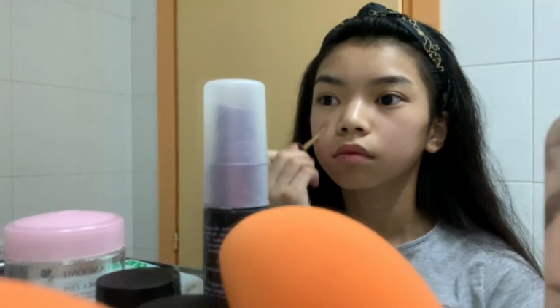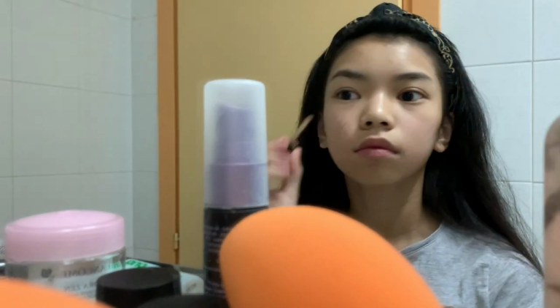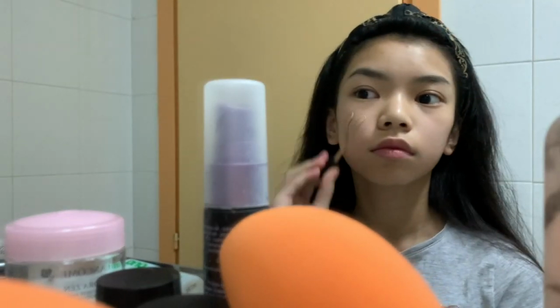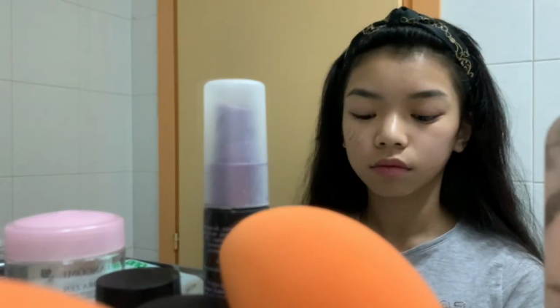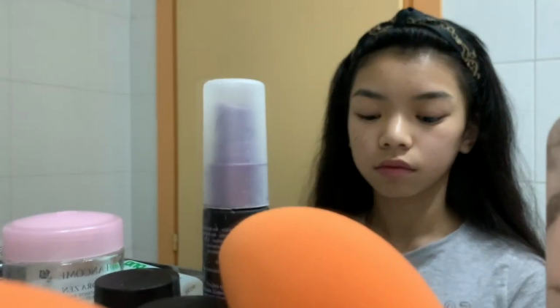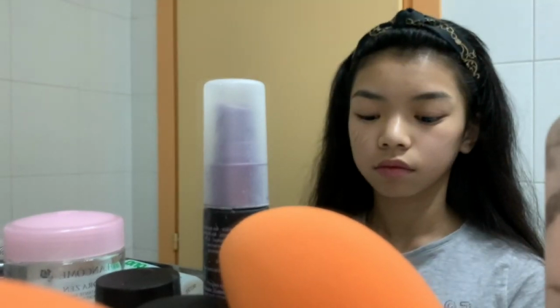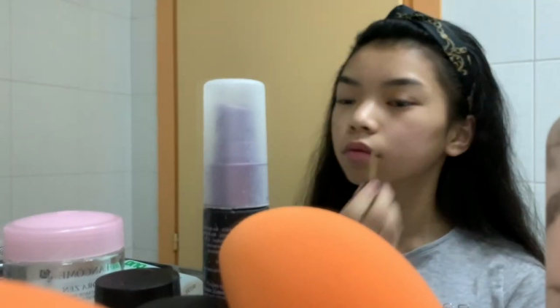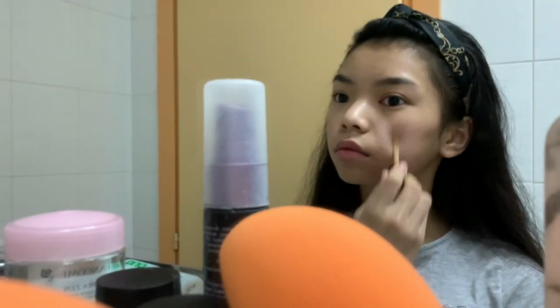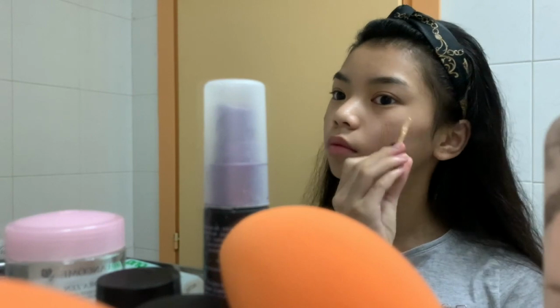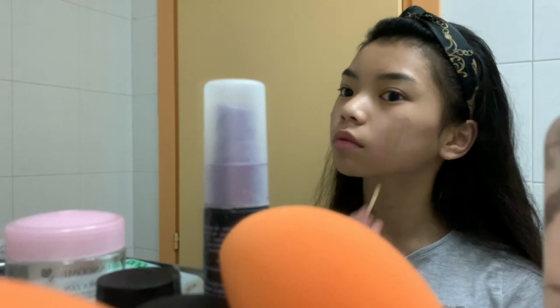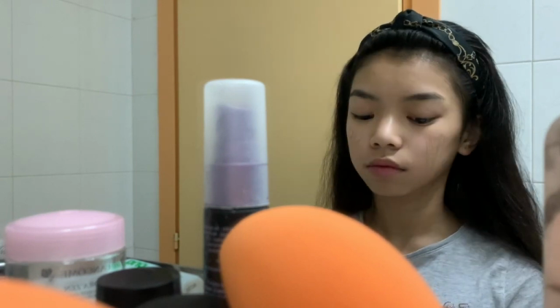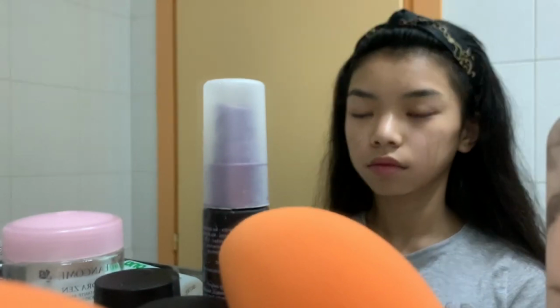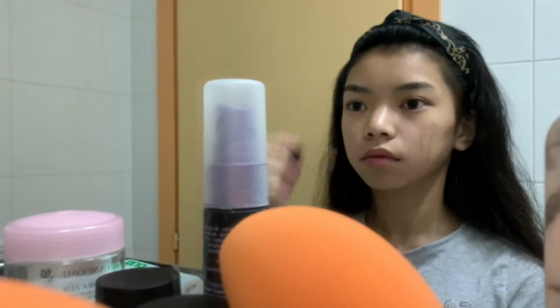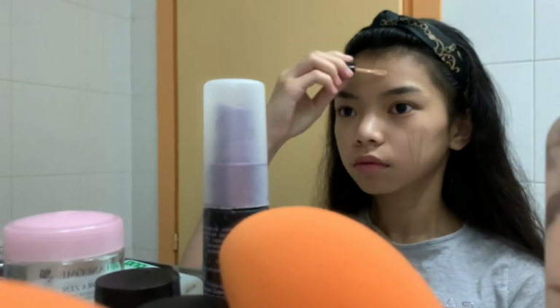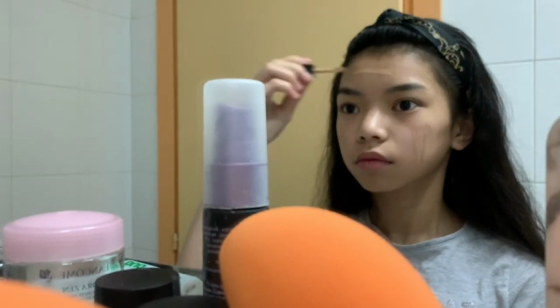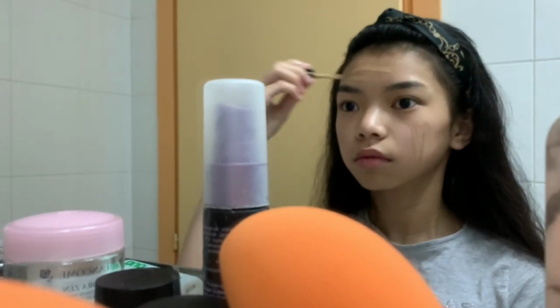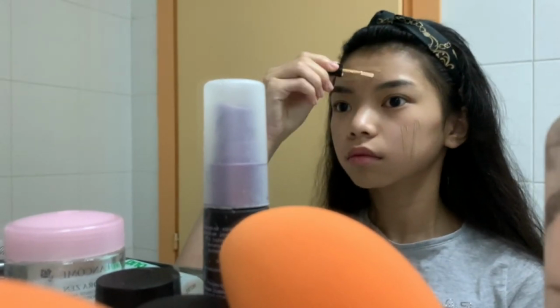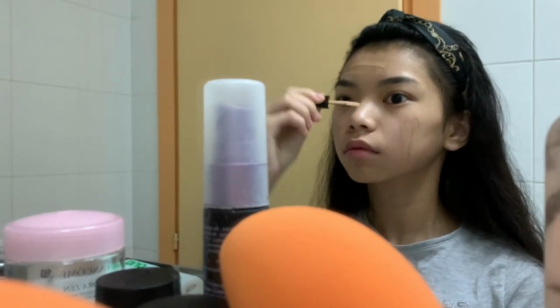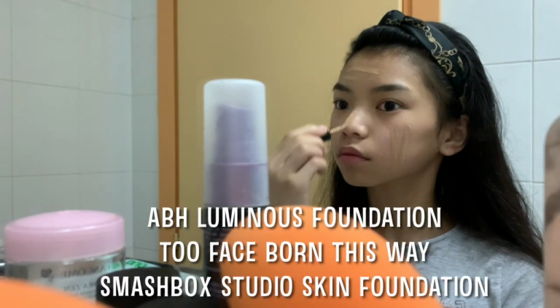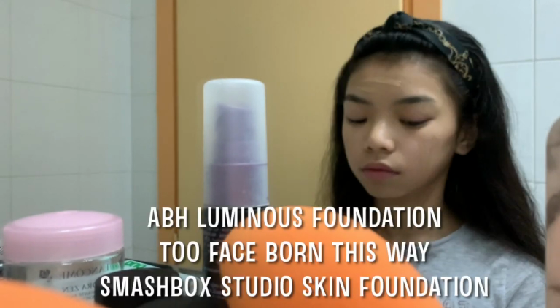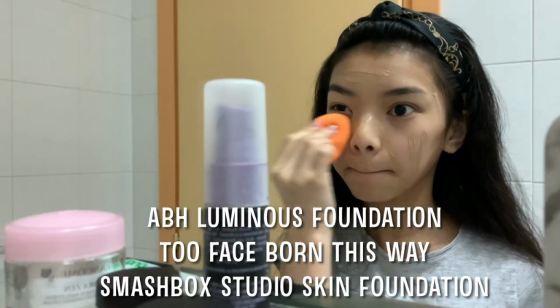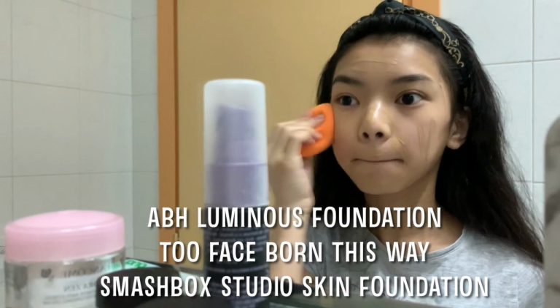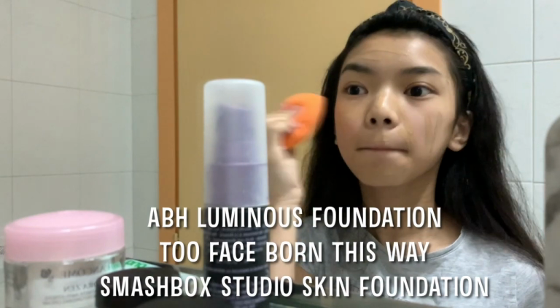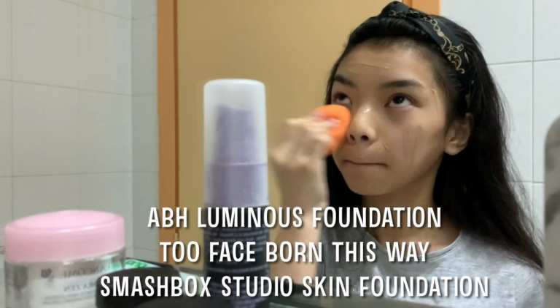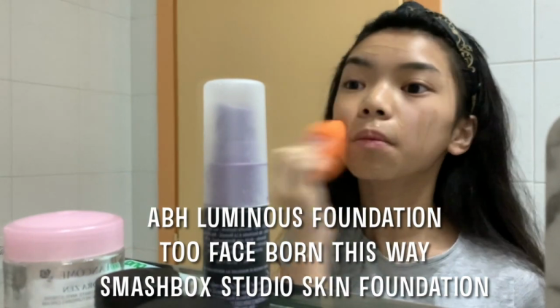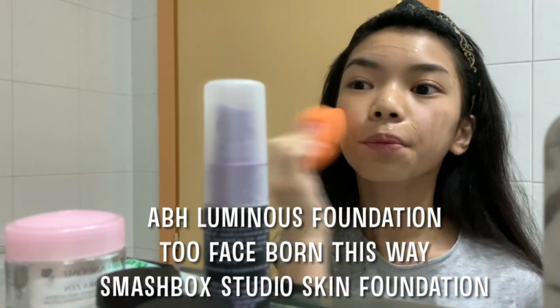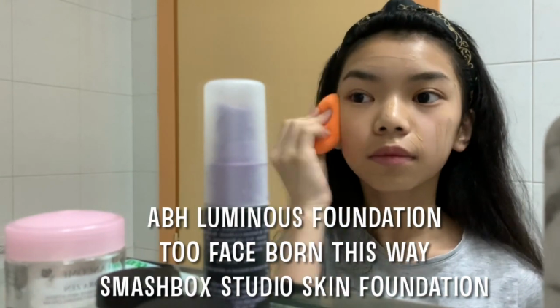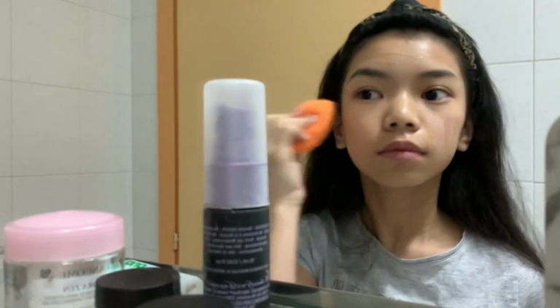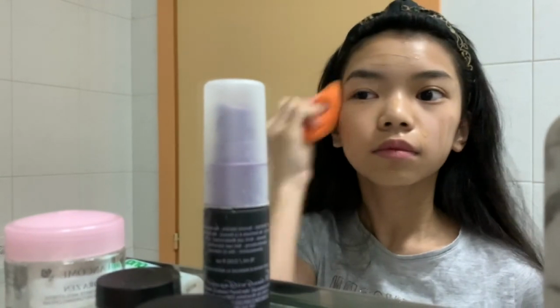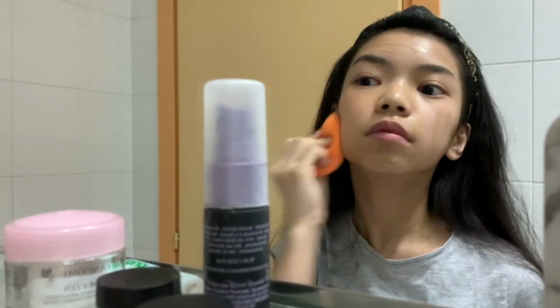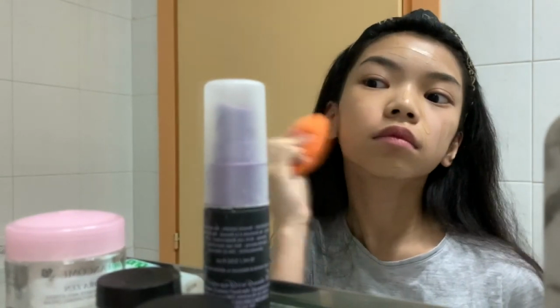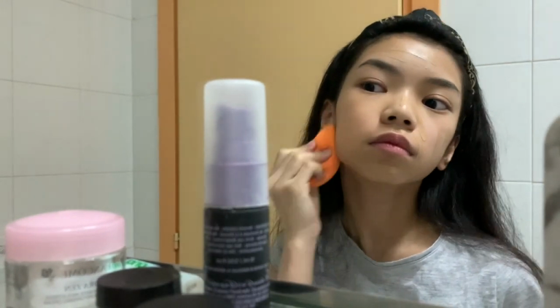Sorry to admit it but I forgot to put on primer — I just realized. Moving on to foundation nice and swiftly. I'm using ABH, Smashbox and Too Faced in this one little concoction.